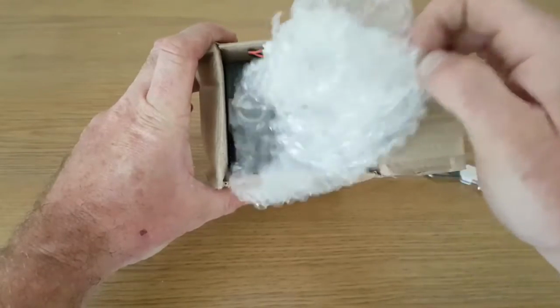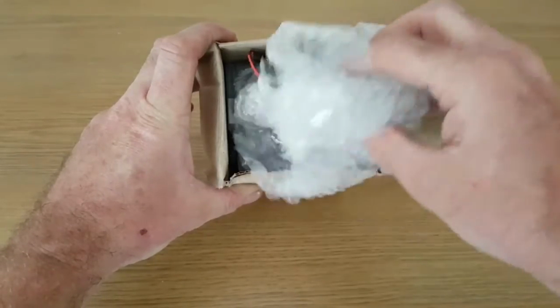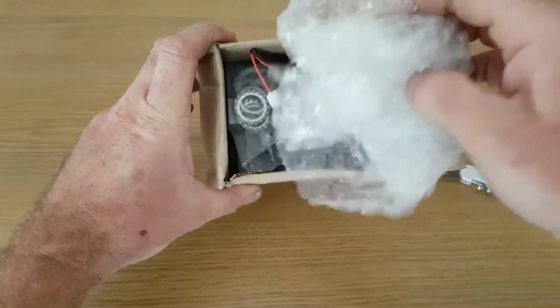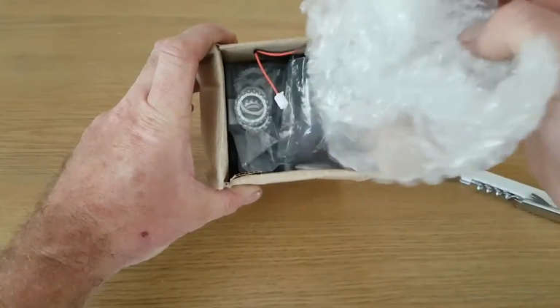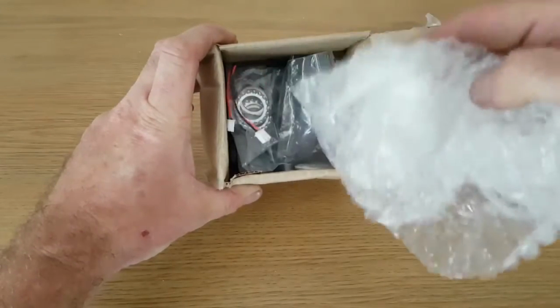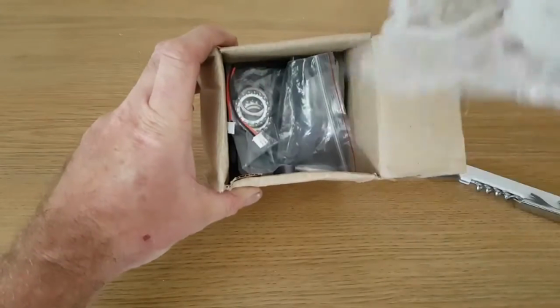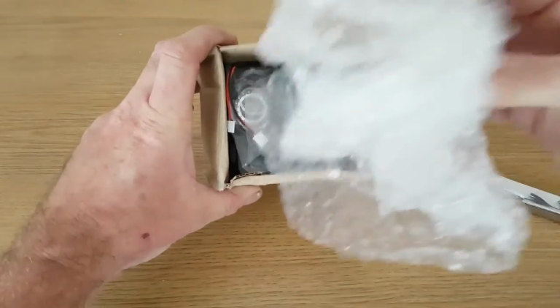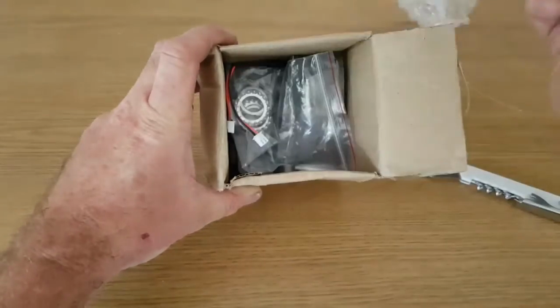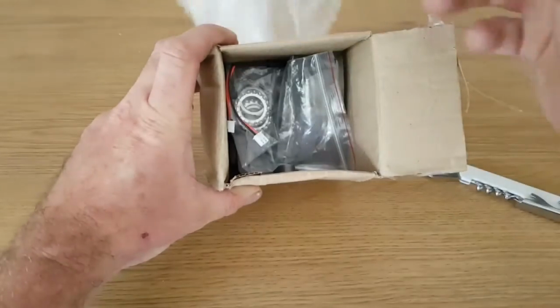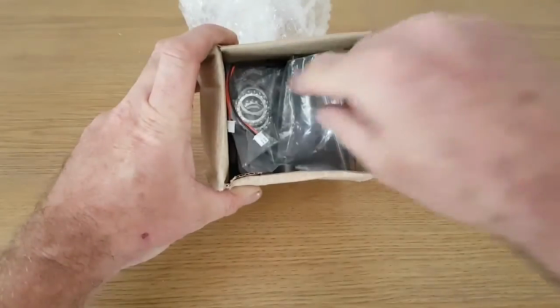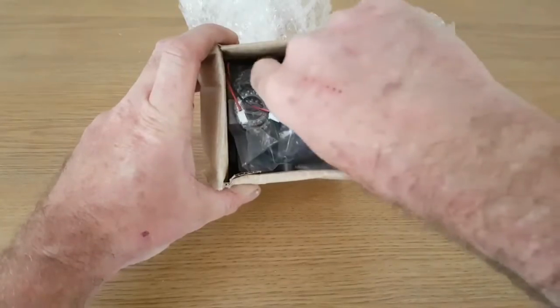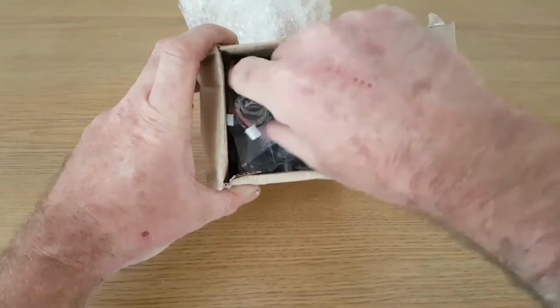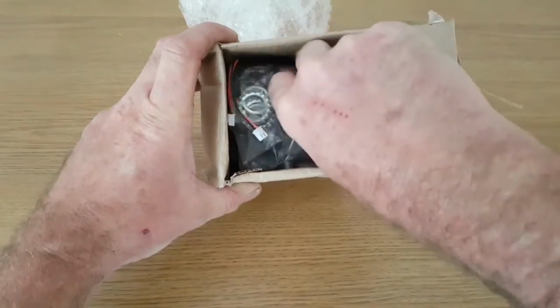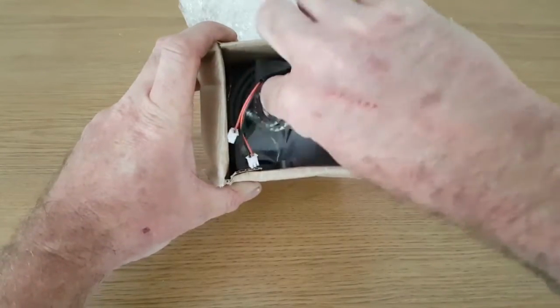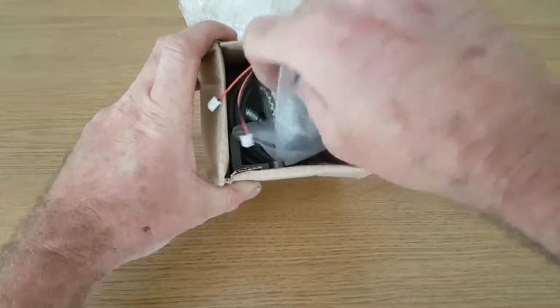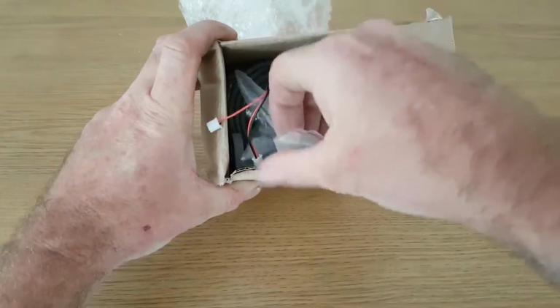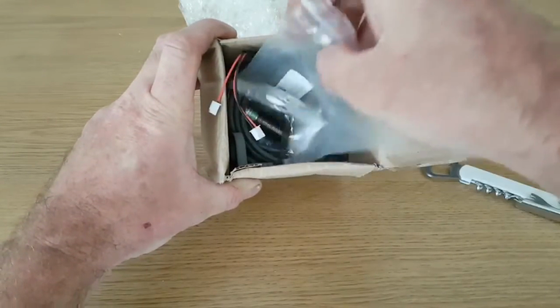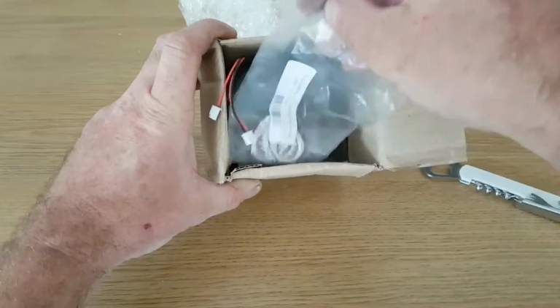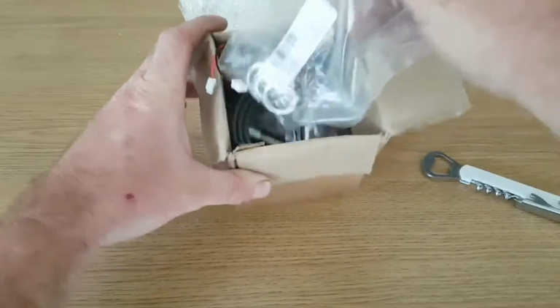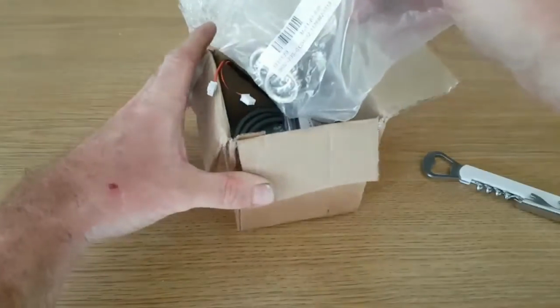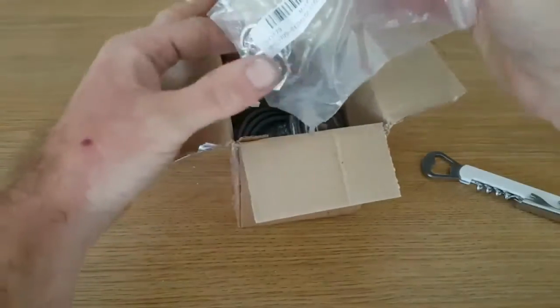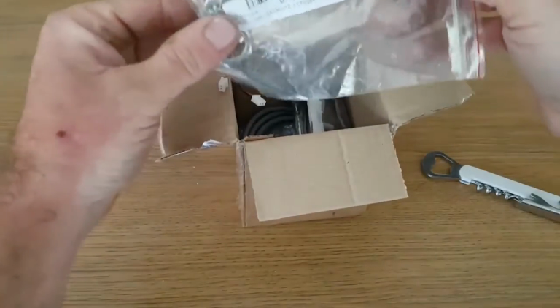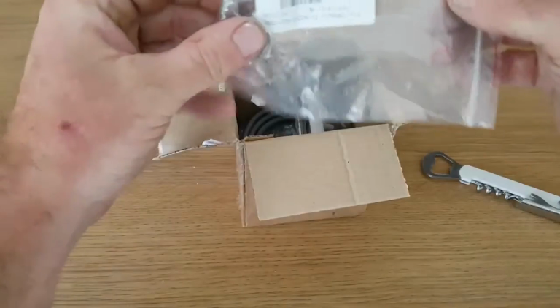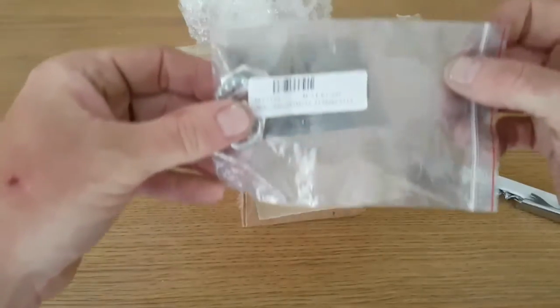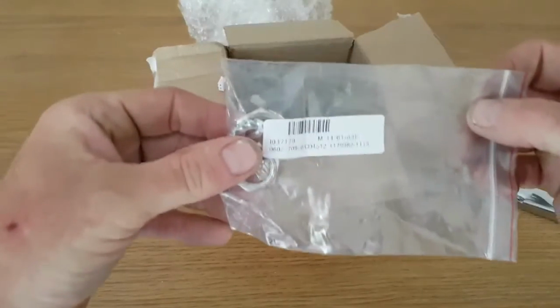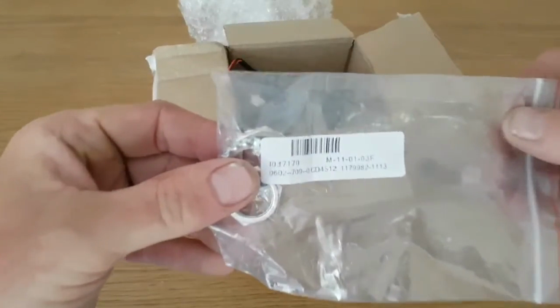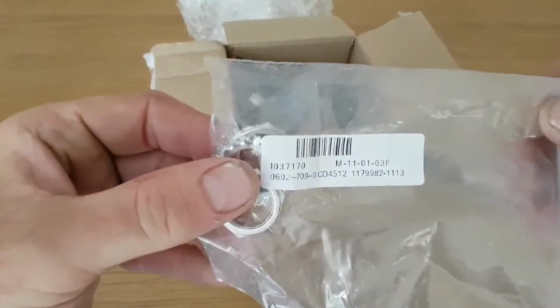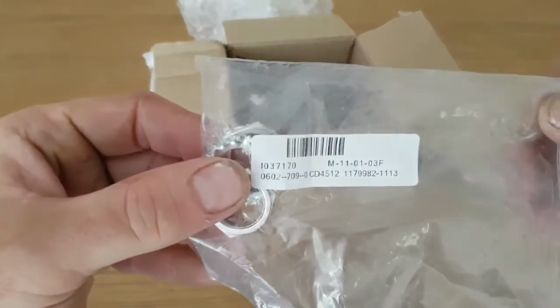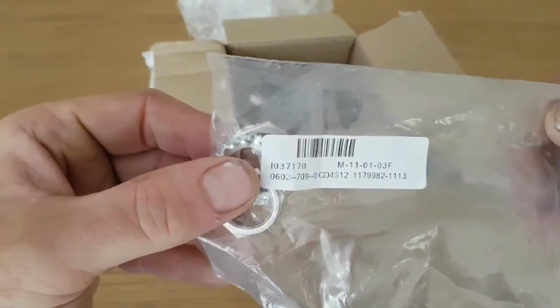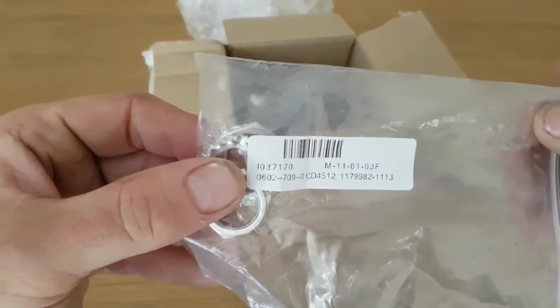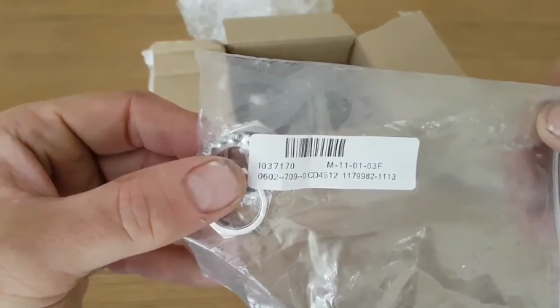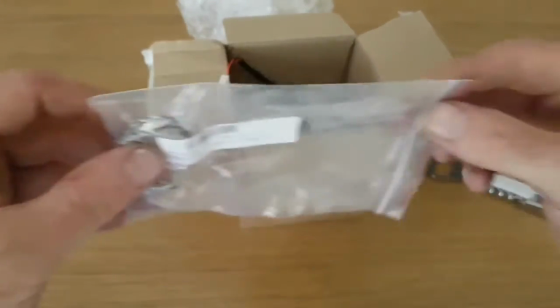I will be doing a video later of actually installing it, using the PDF that you can download from his eBay site, which I will put a link to in the description when I put this onto YouTube. So I'll just start off with what's in the box.